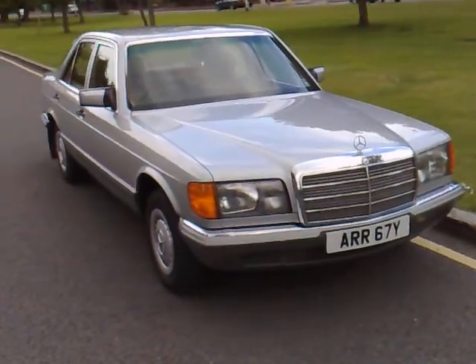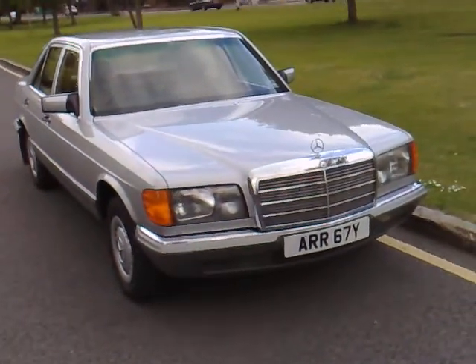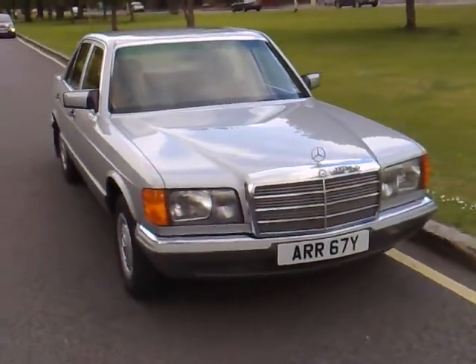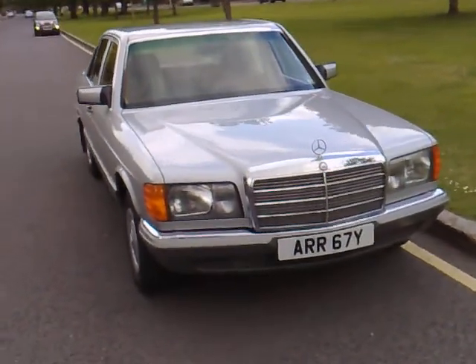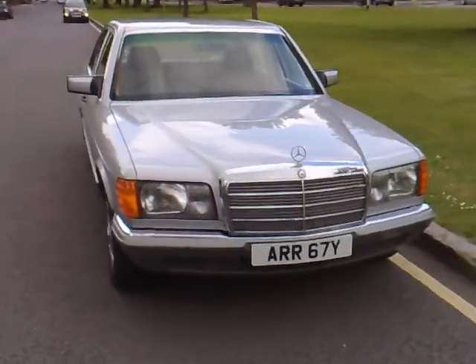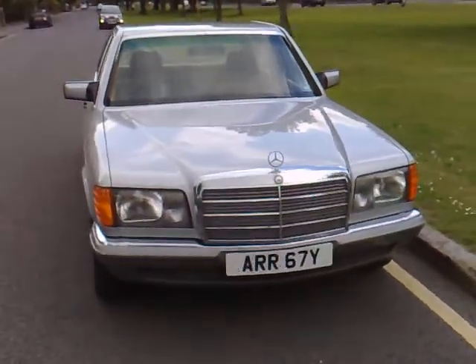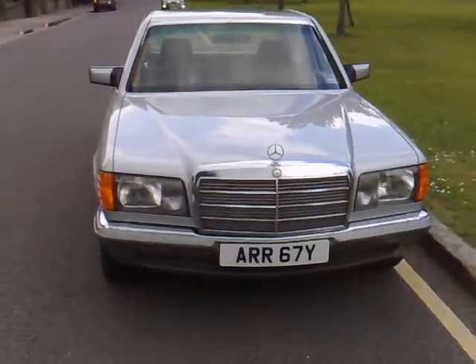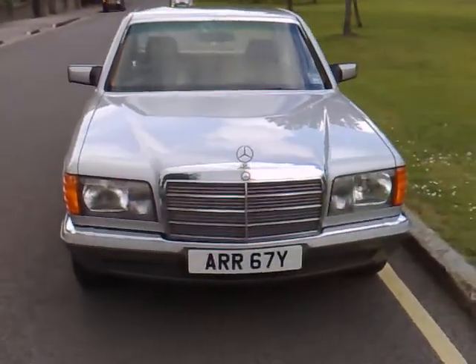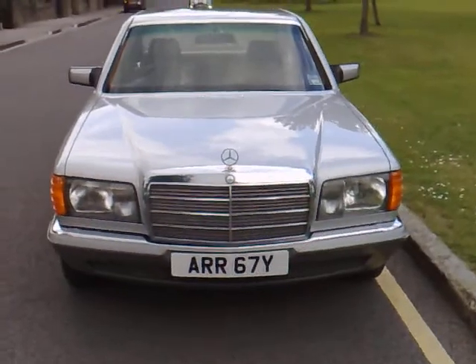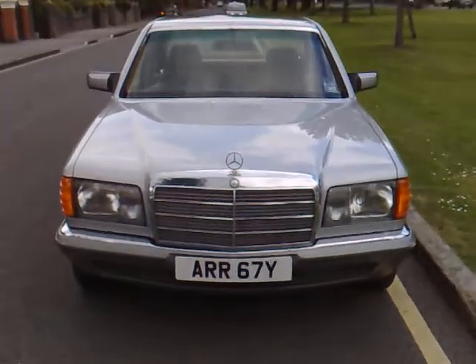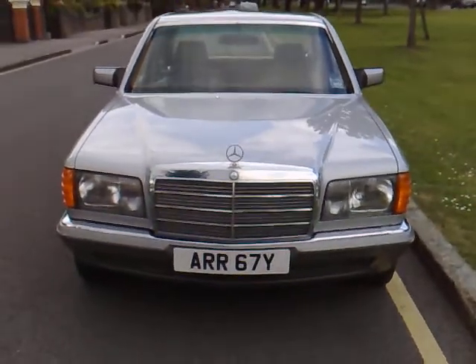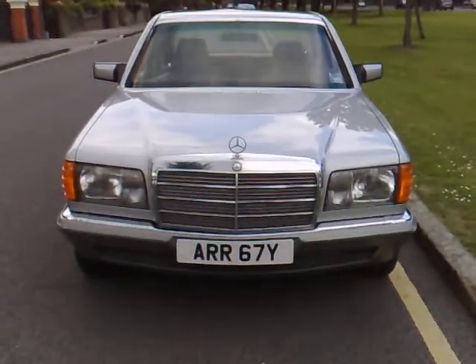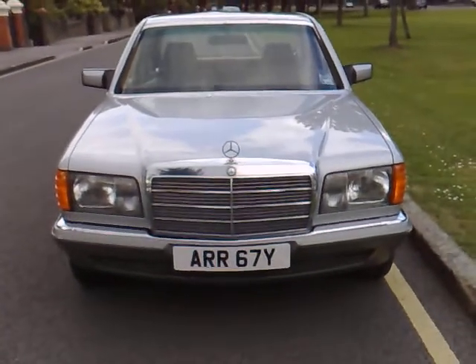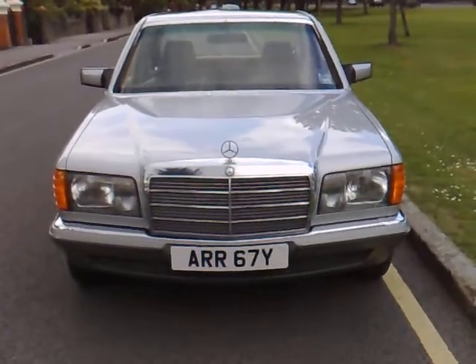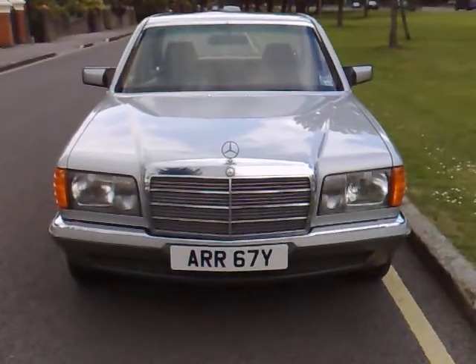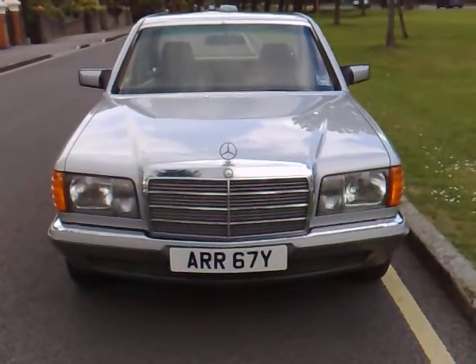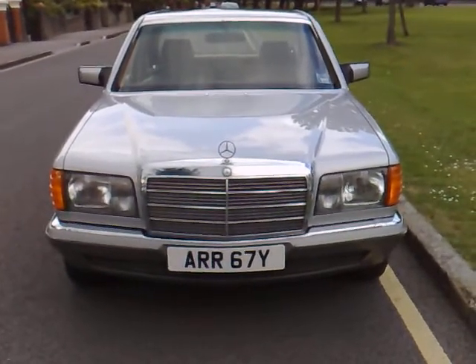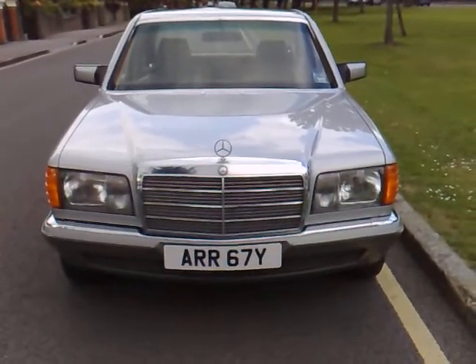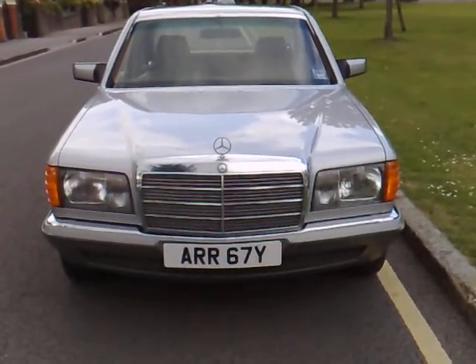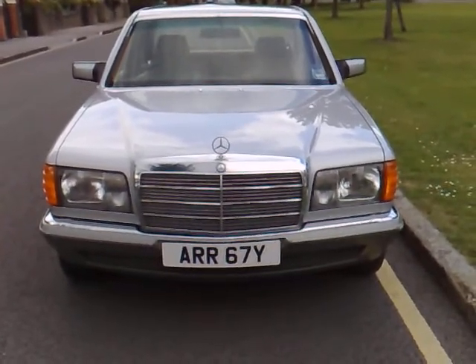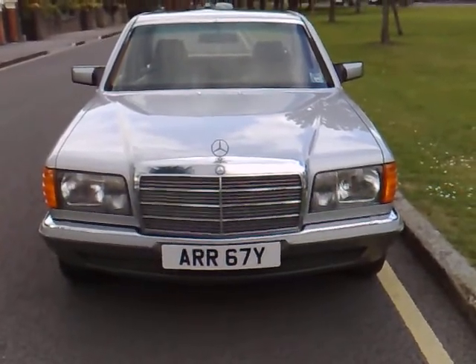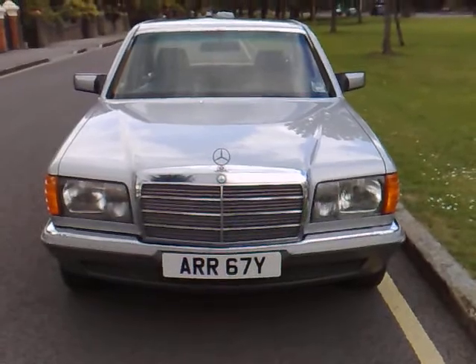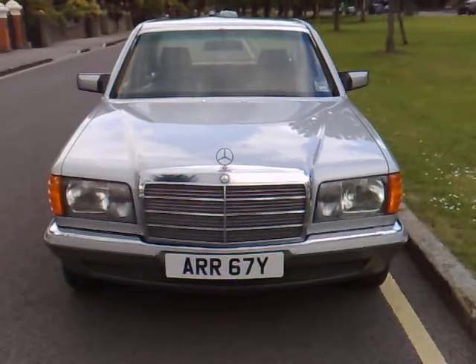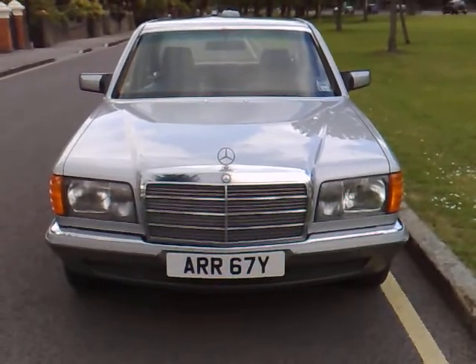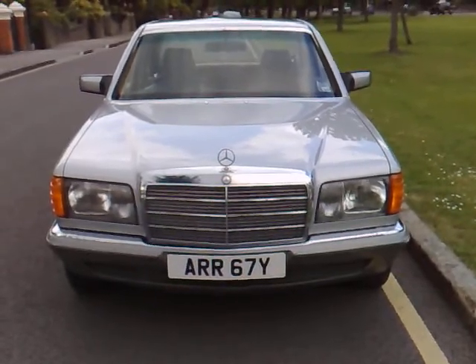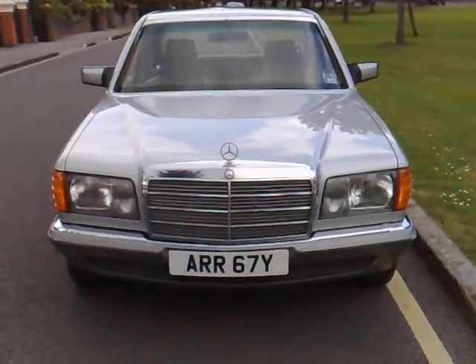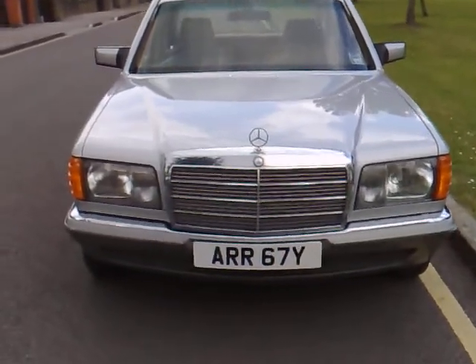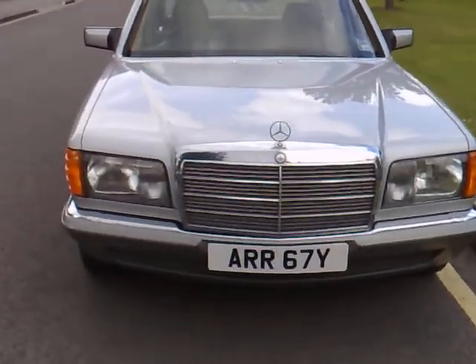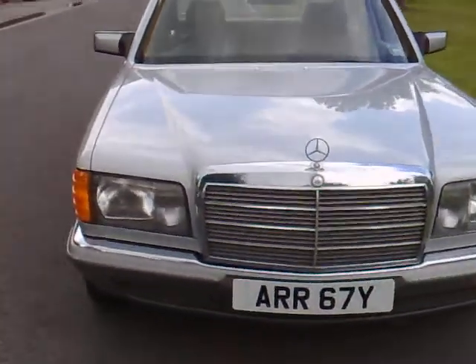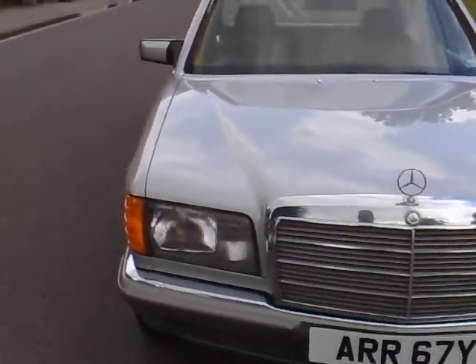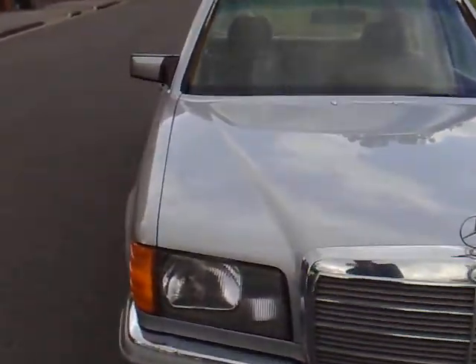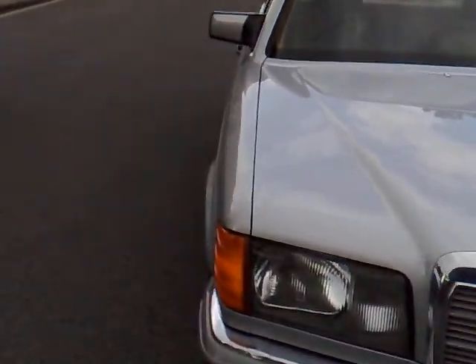As you can see the car is obviously metallic silver — one of the best colours for a Mercedes-Benz undoubtedly — and the bodywork of the car is in very good condition to say the least.